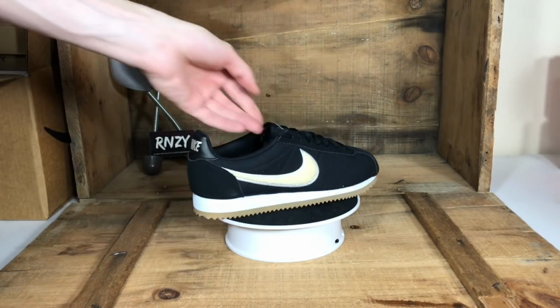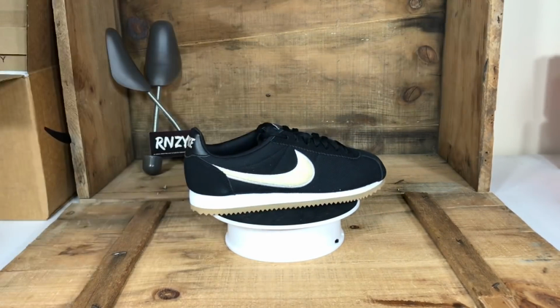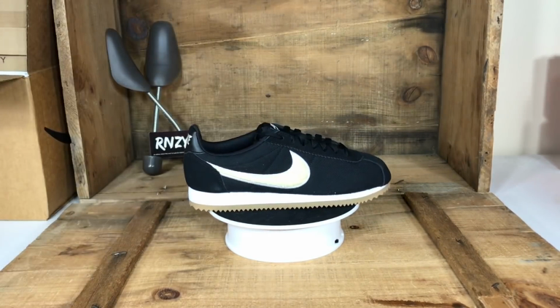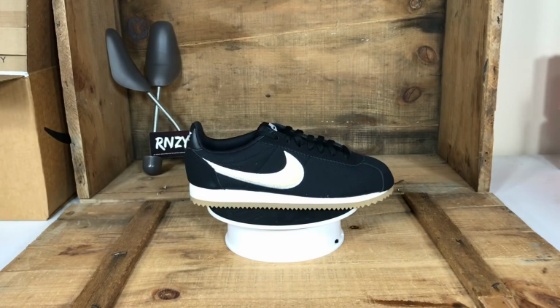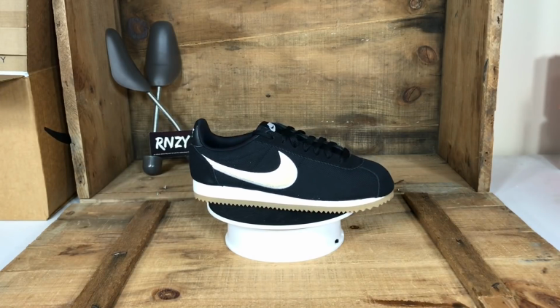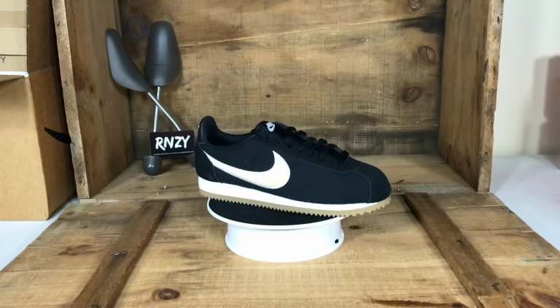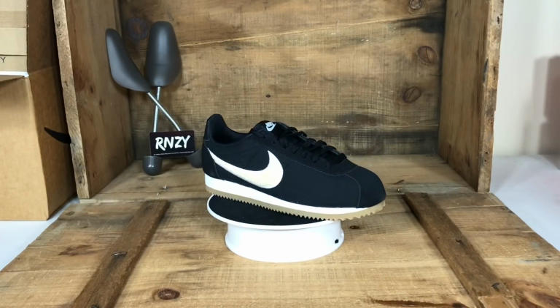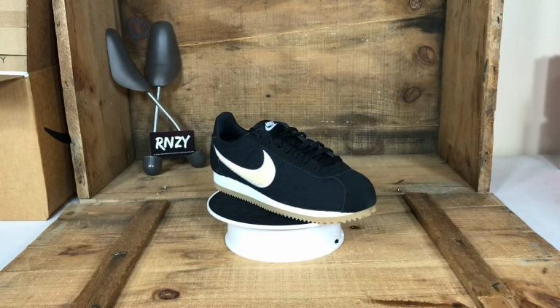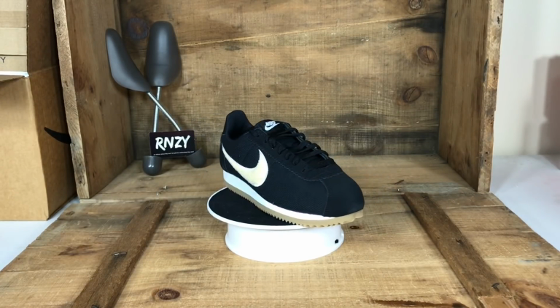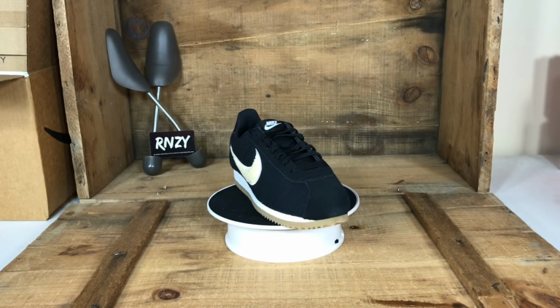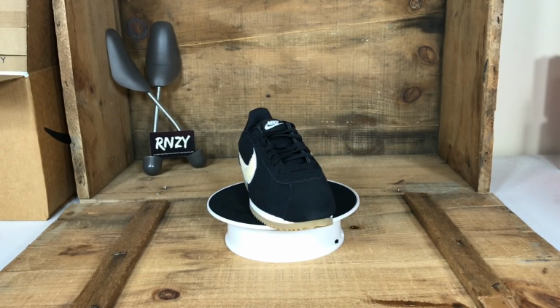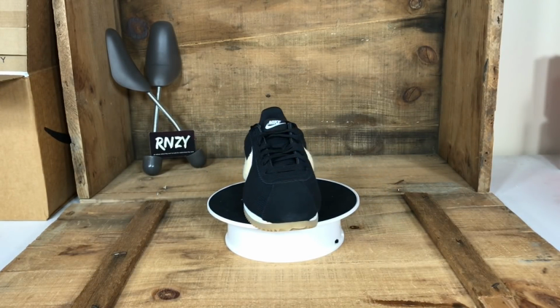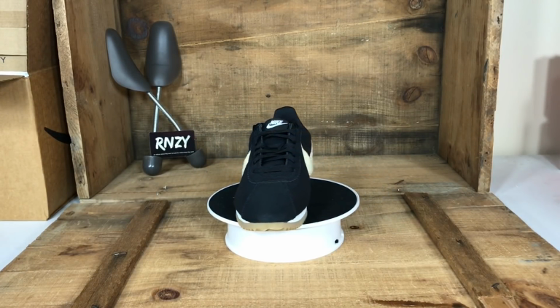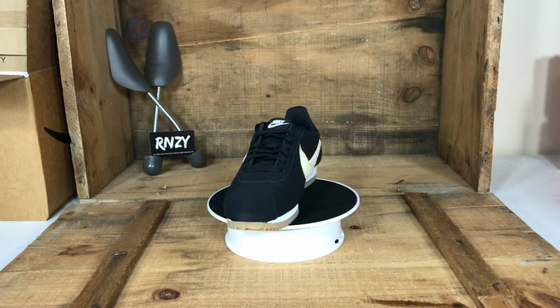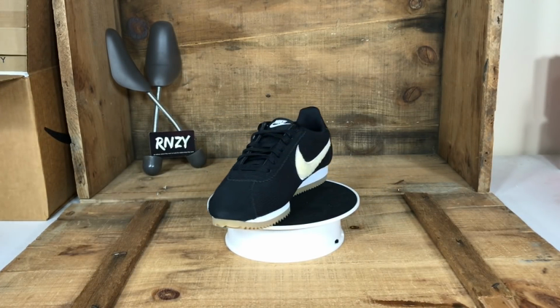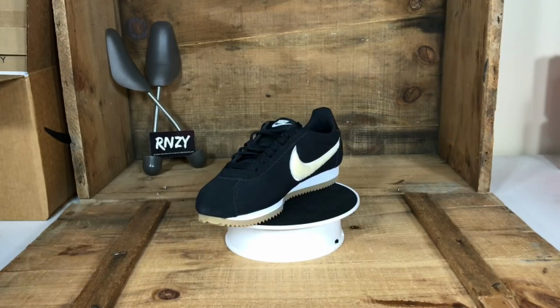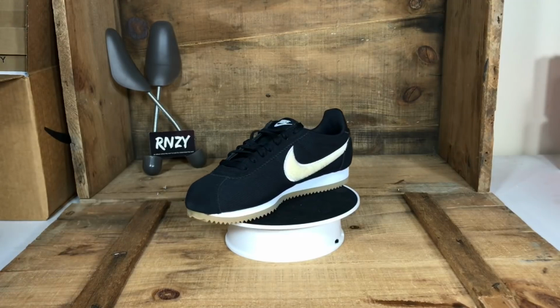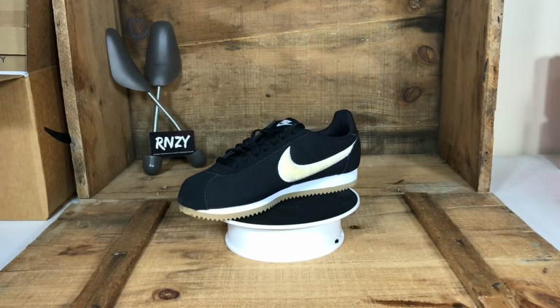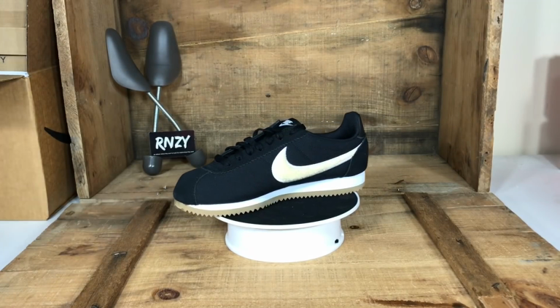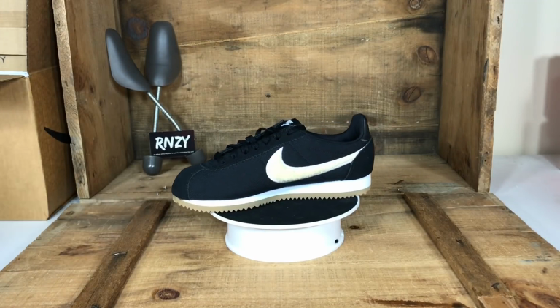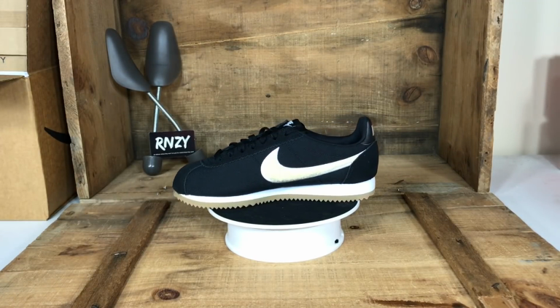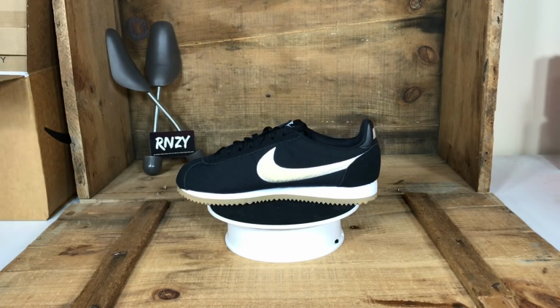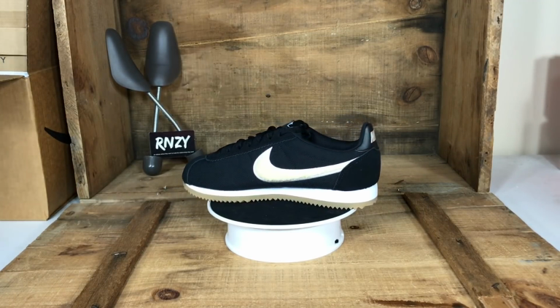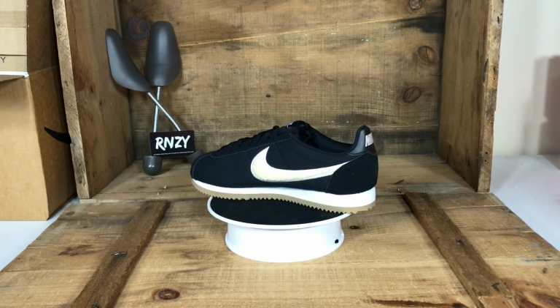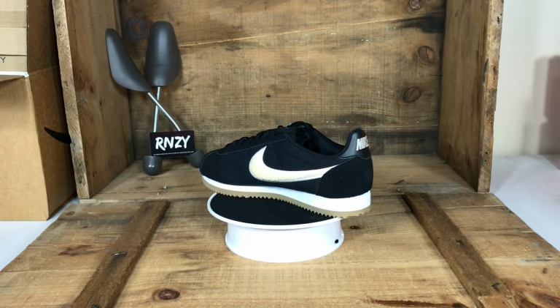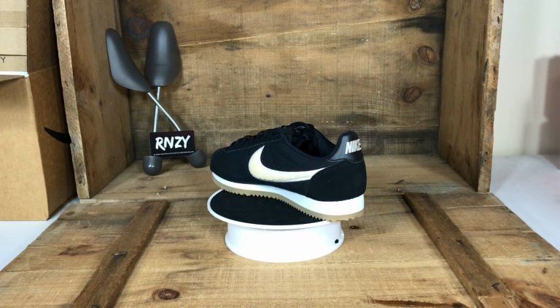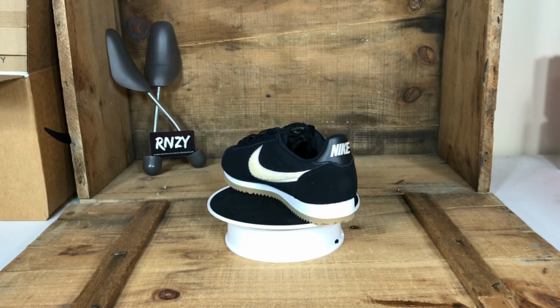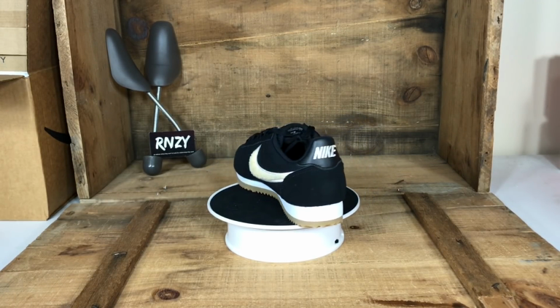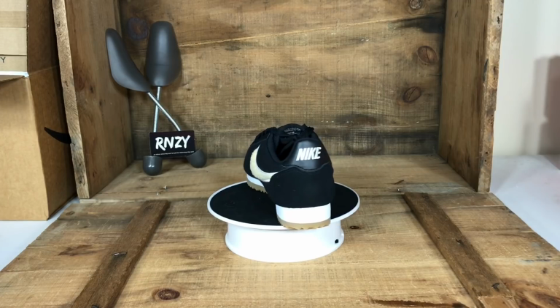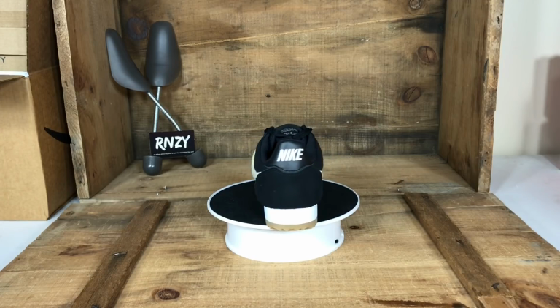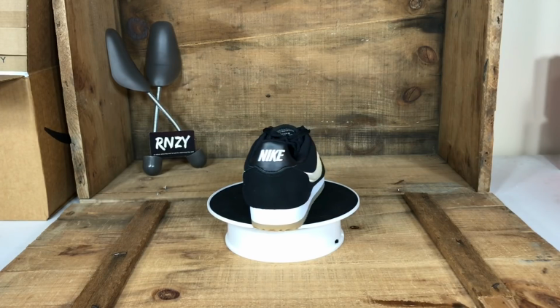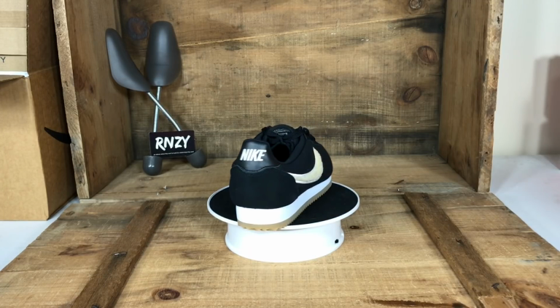Another style that sells really well across the board is the Cortez. There are a bunch of different colorways — this classic Cortez is the black and light cream with some white accents. Nike Cortez is a solid pick.